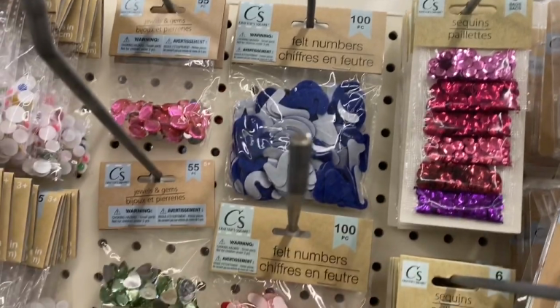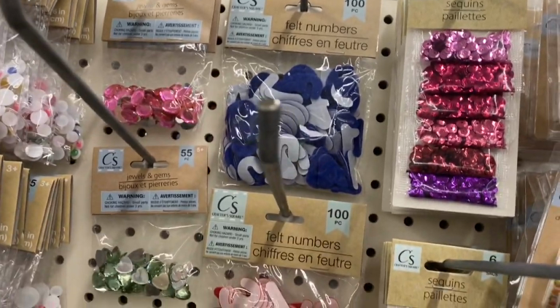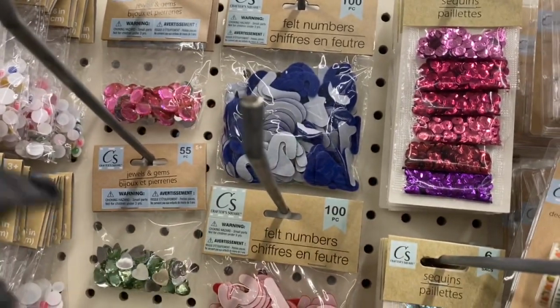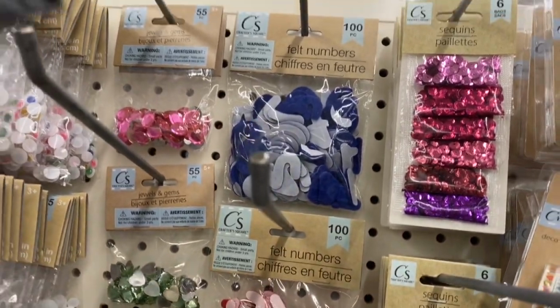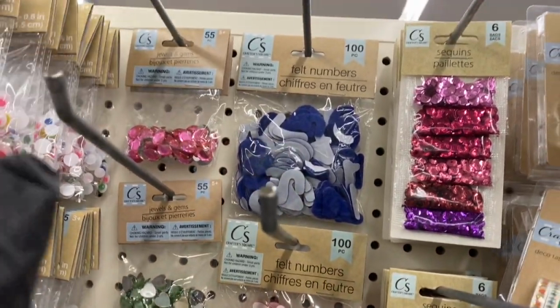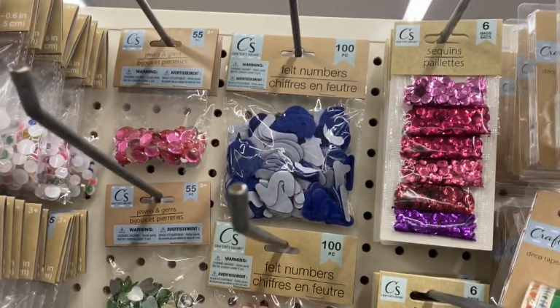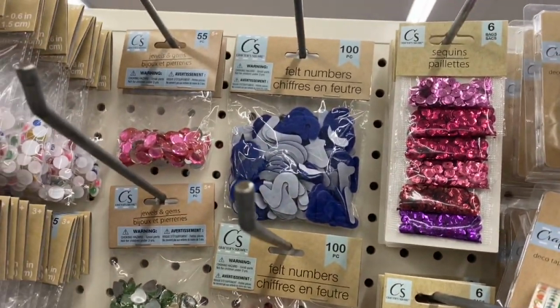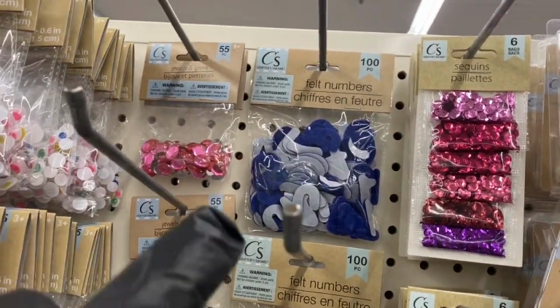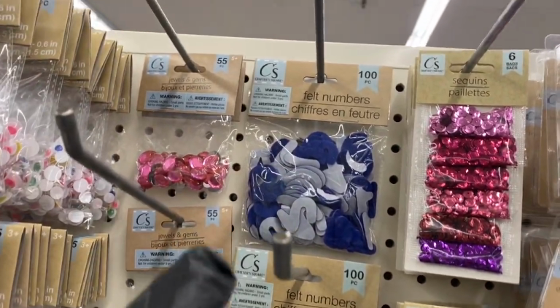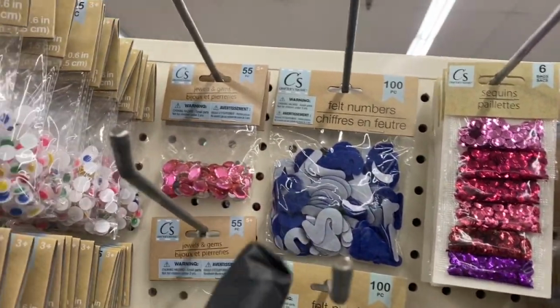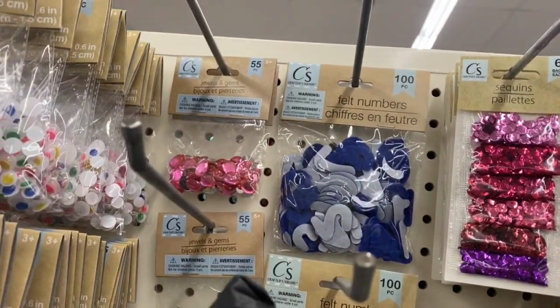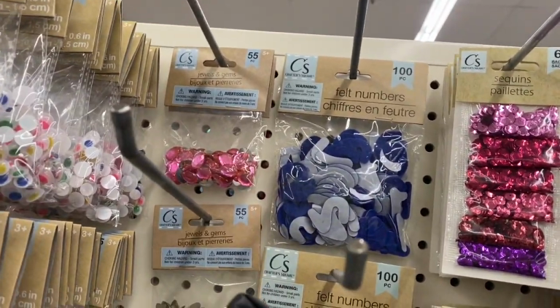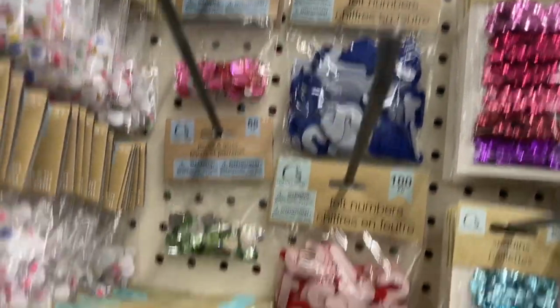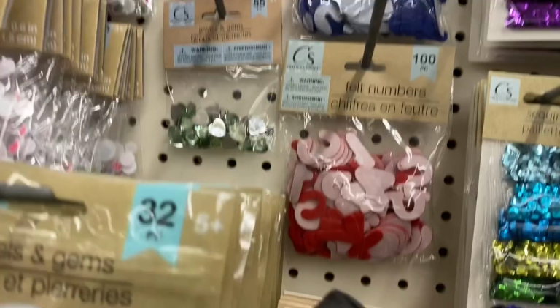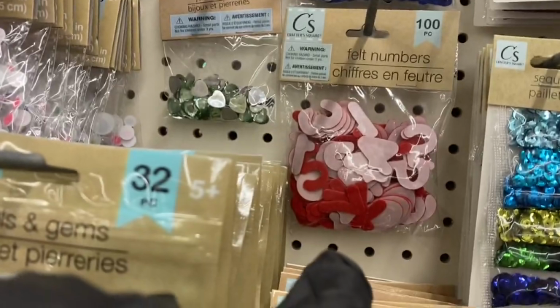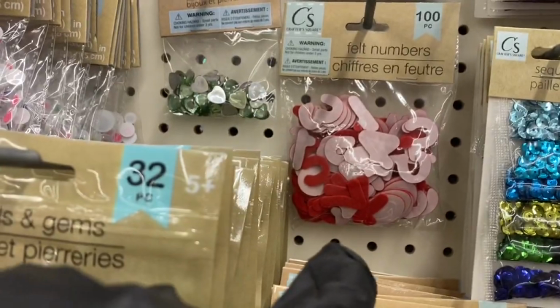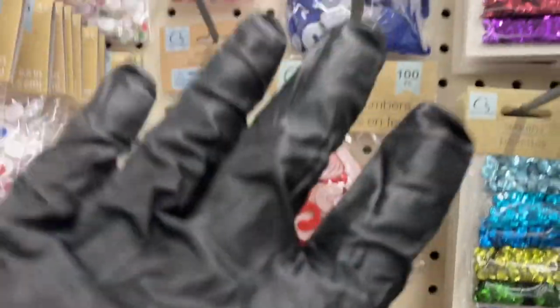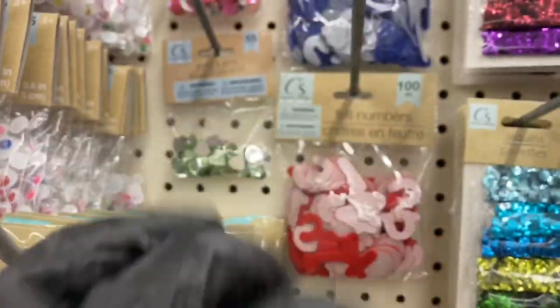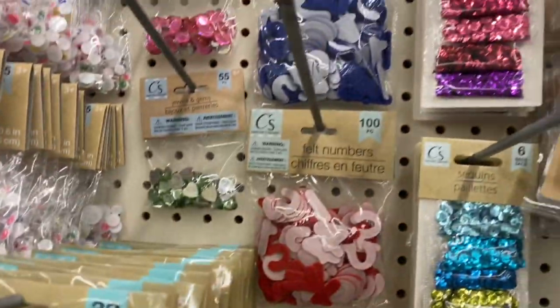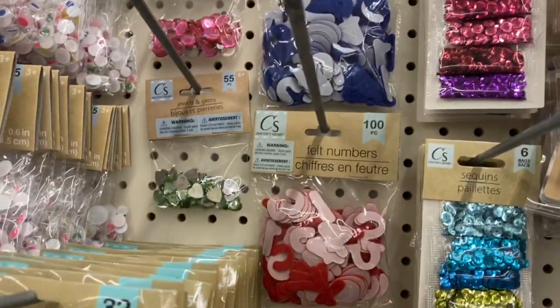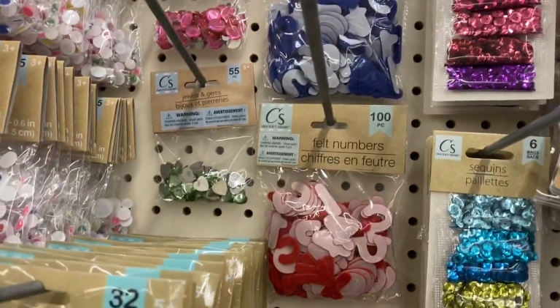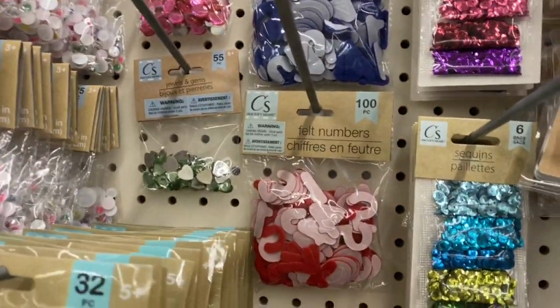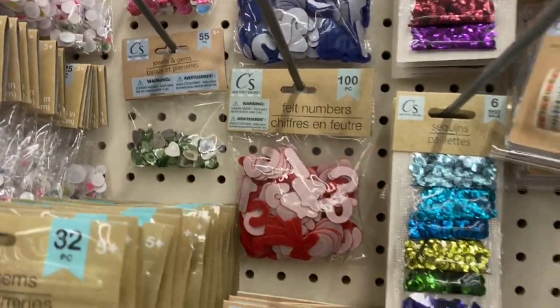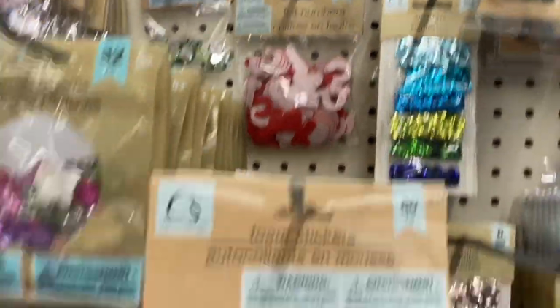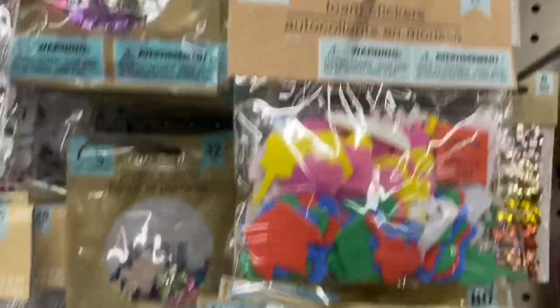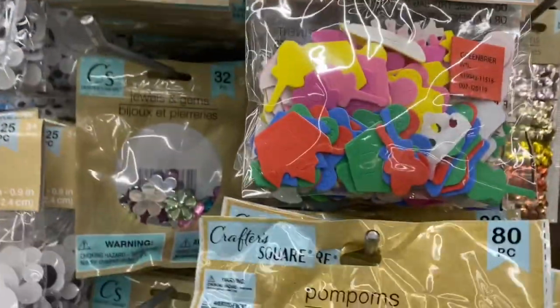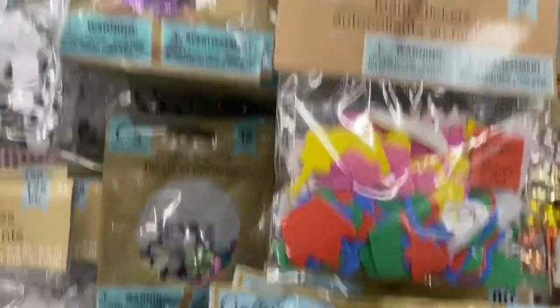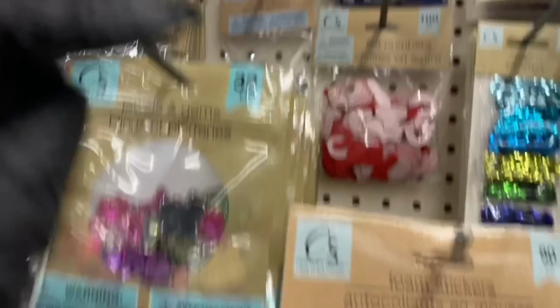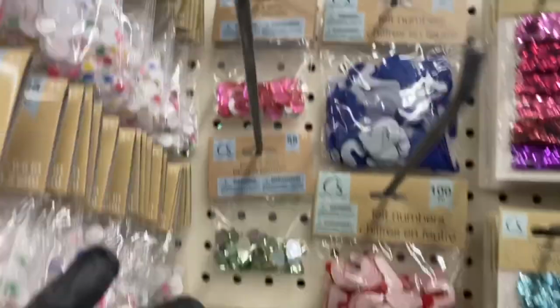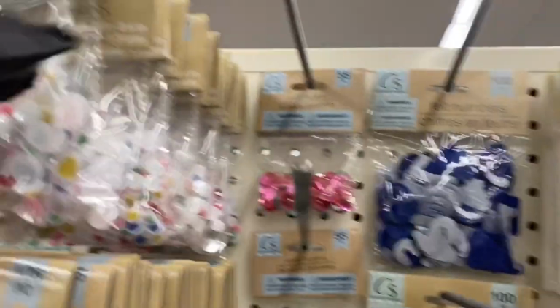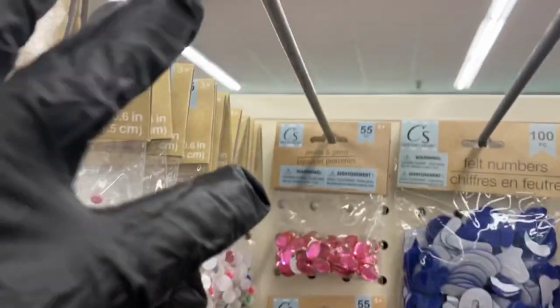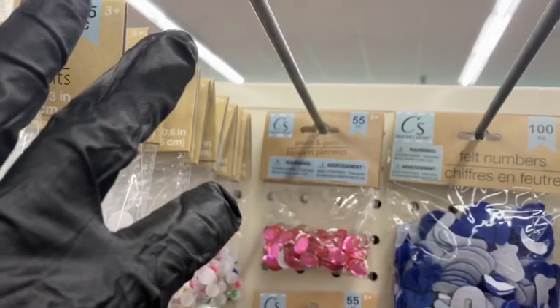They only seem to have the felt numbers today in blue and red, but I'm looking for the felt letters in black. Maybe we'll run into them — maybe they moved it.